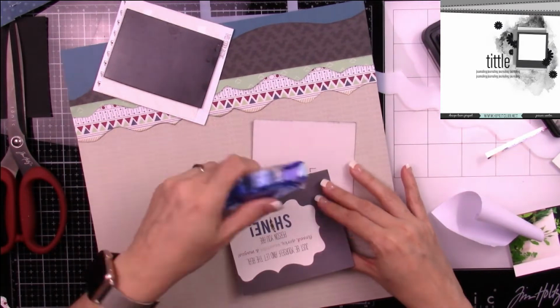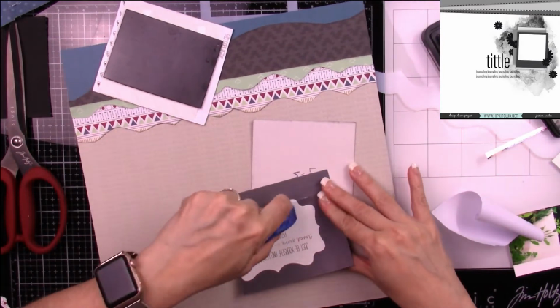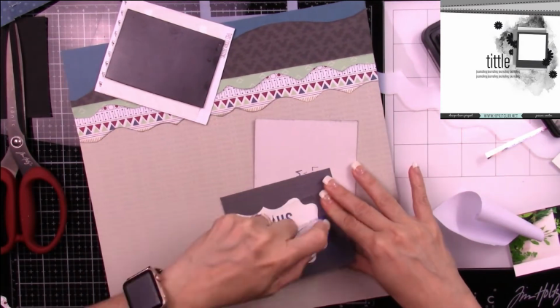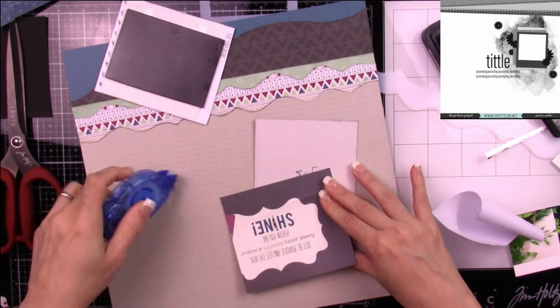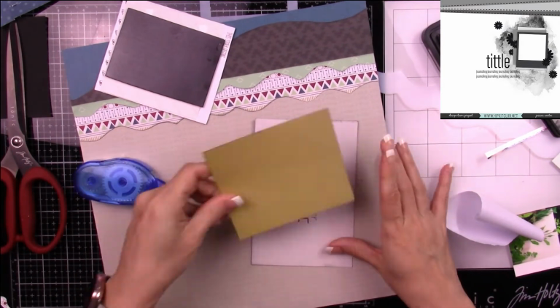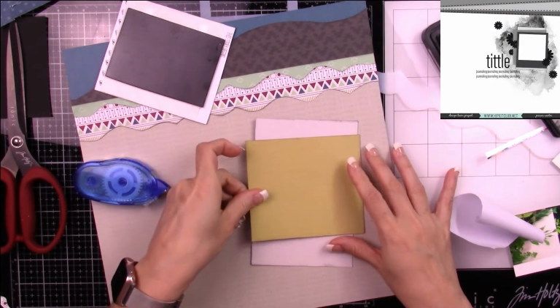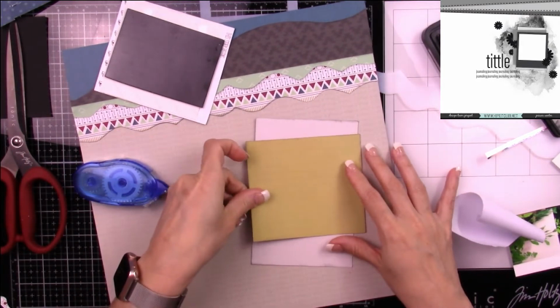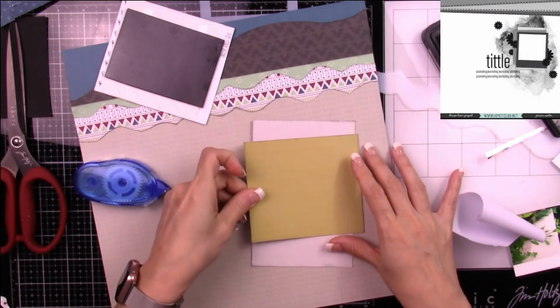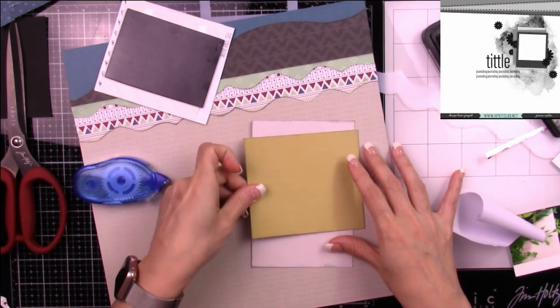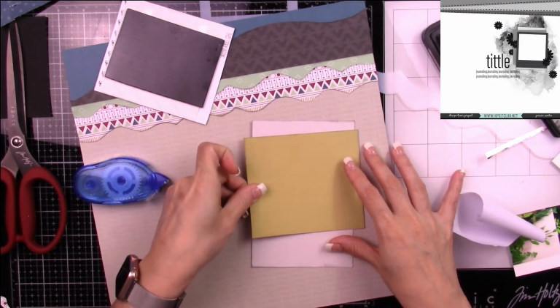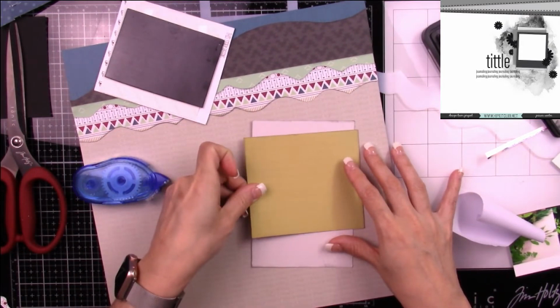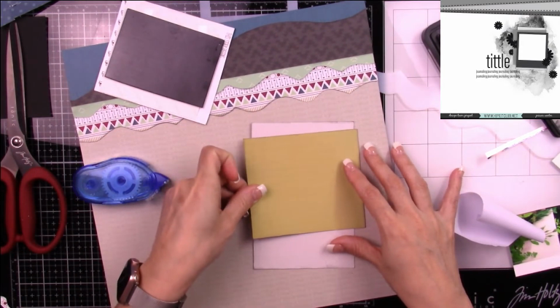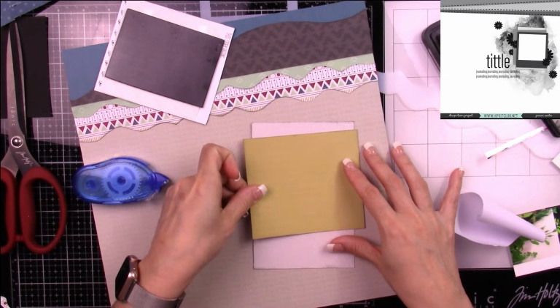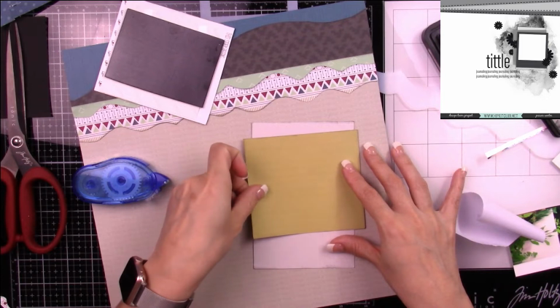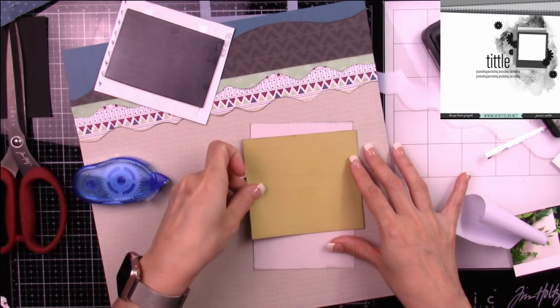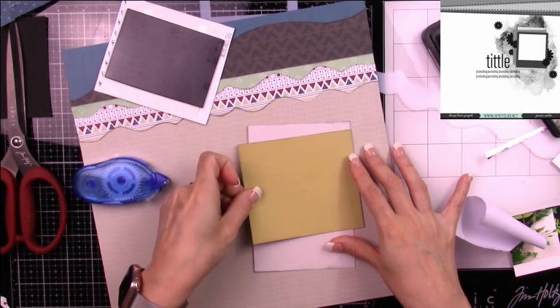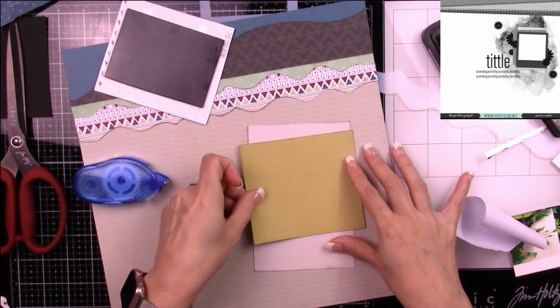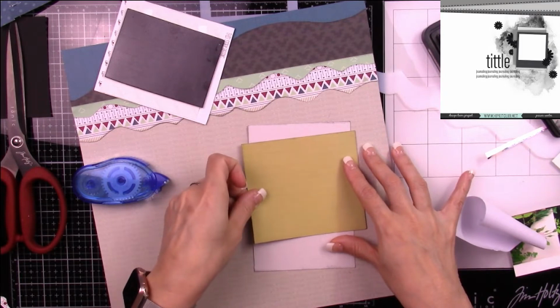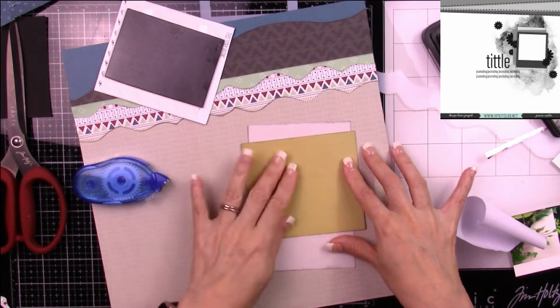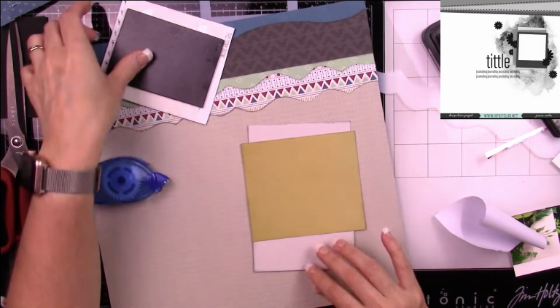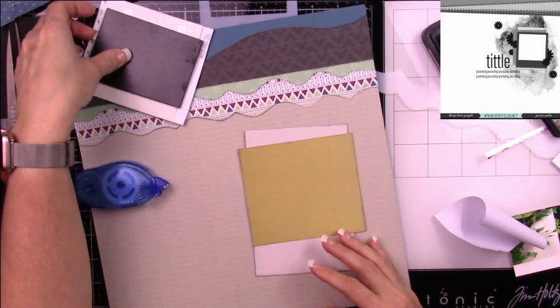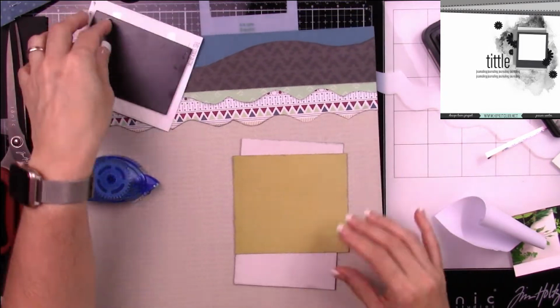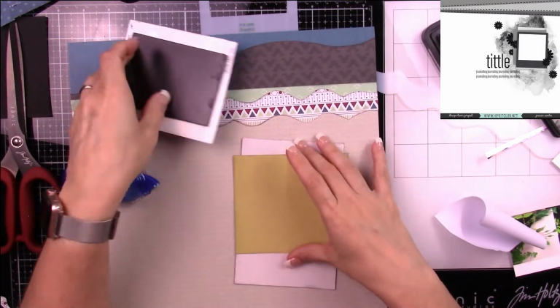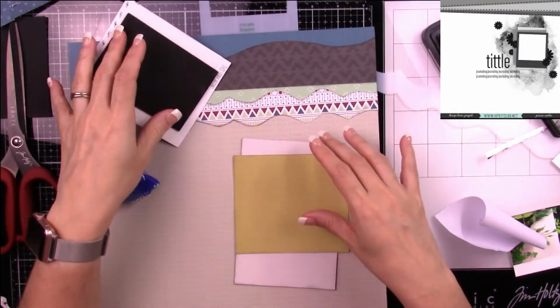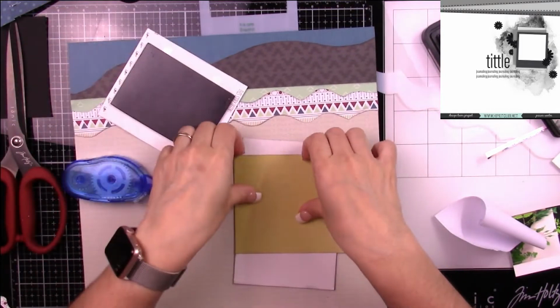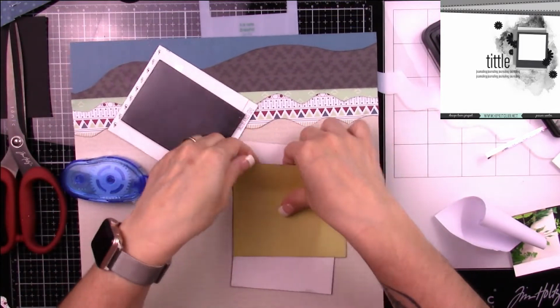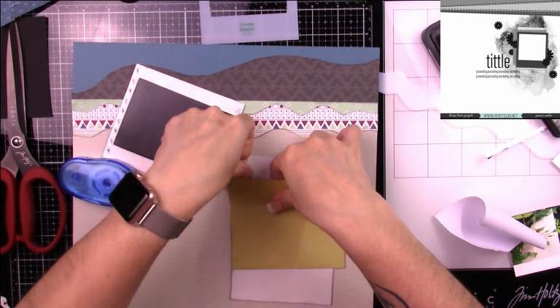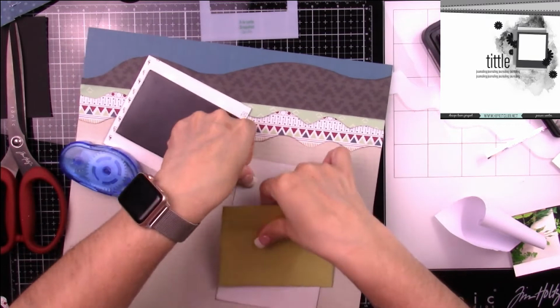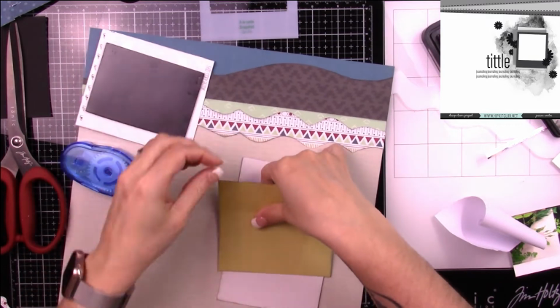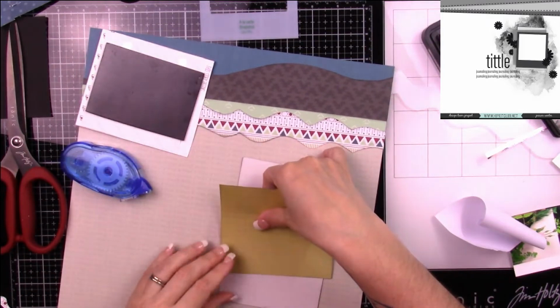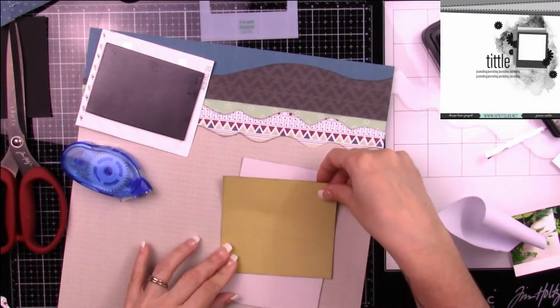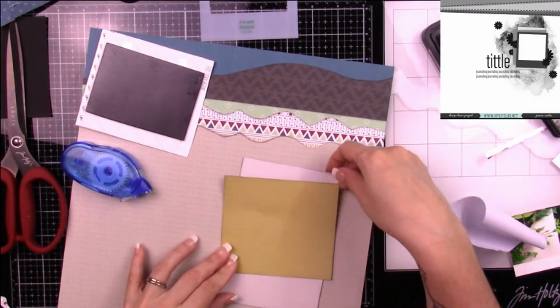I'm using some fun foam to pop my picture up, and now I'm just going to adhere my layers together so I can move everything around as one large piece.